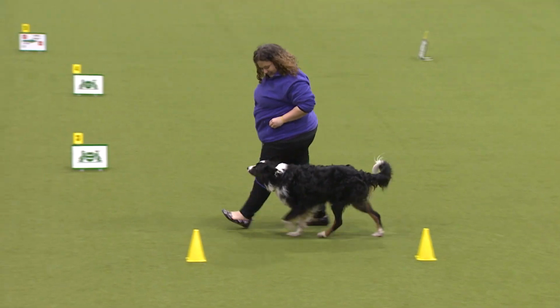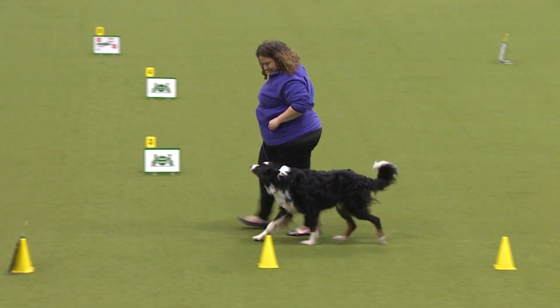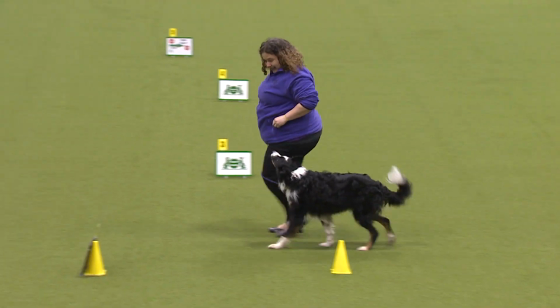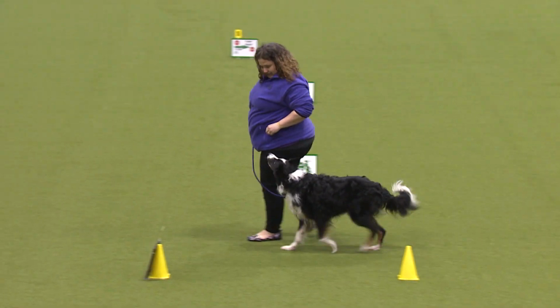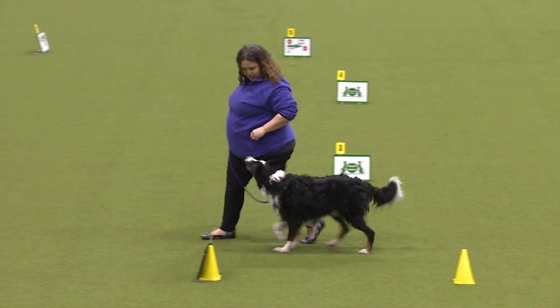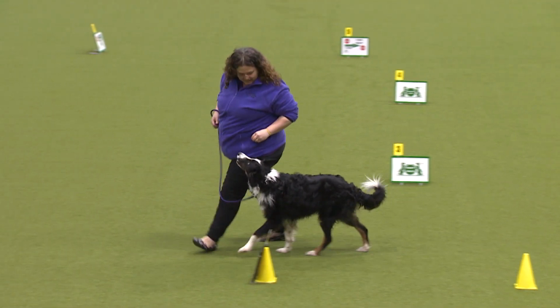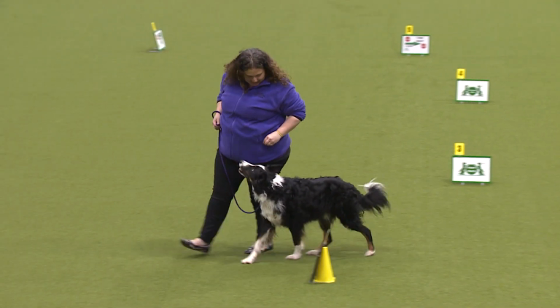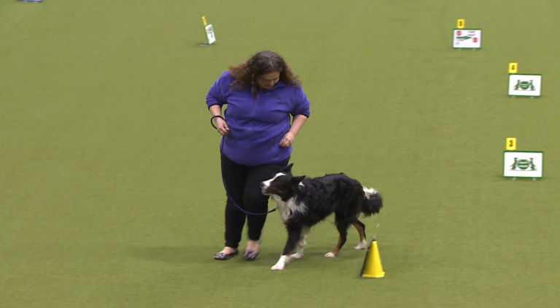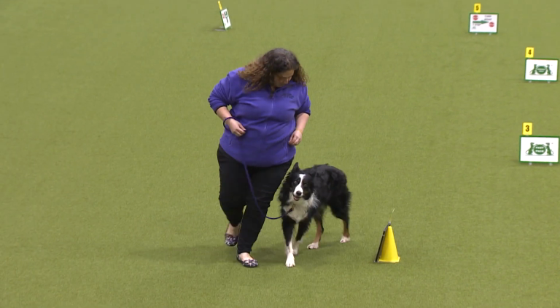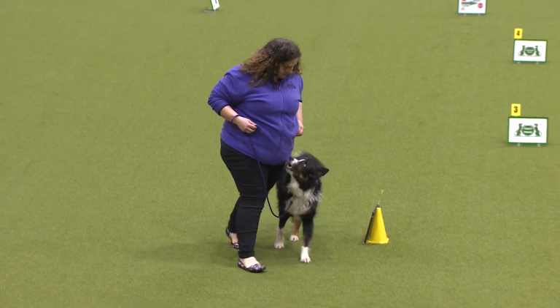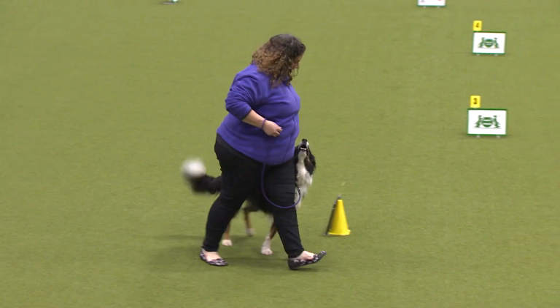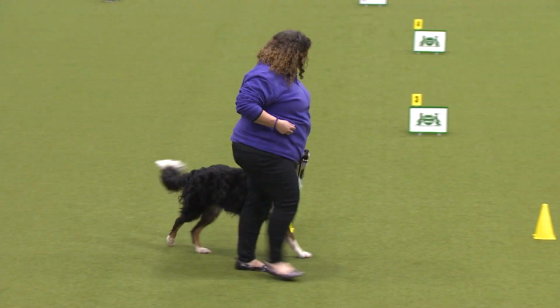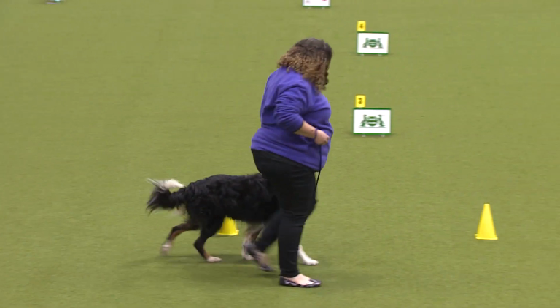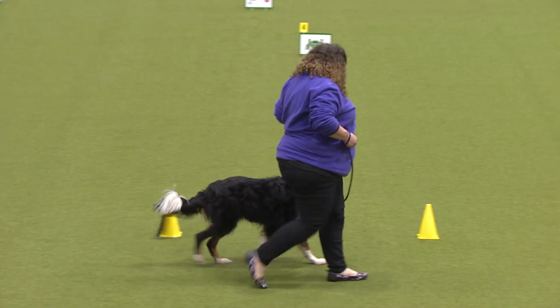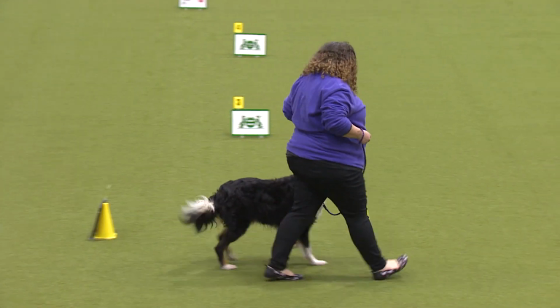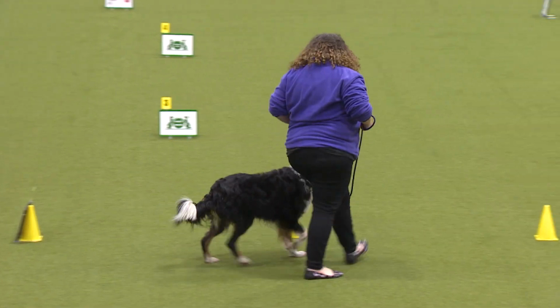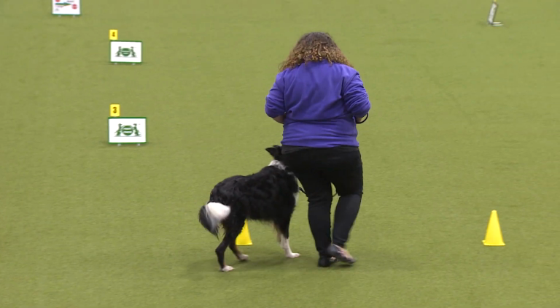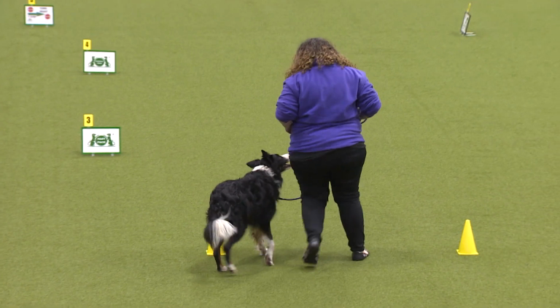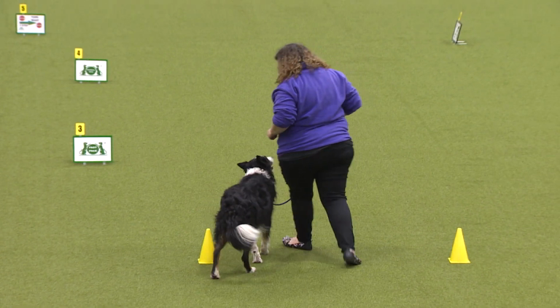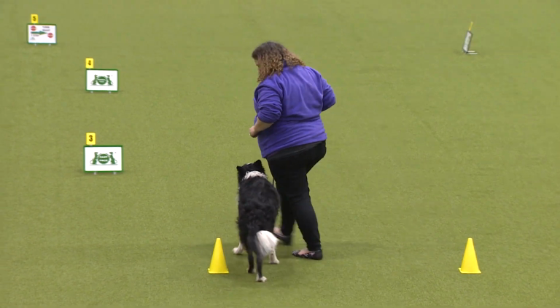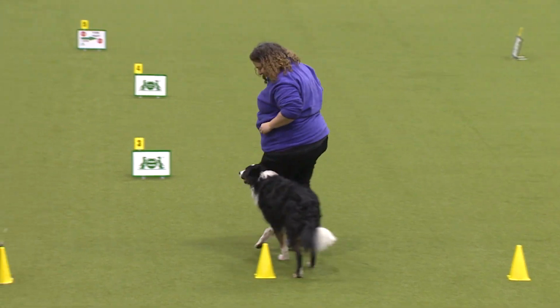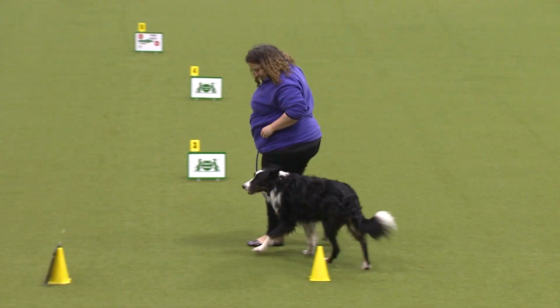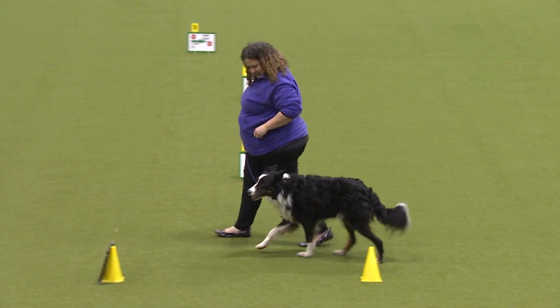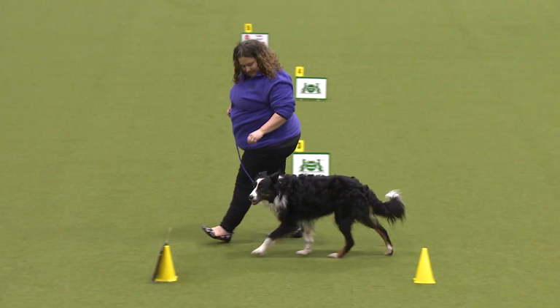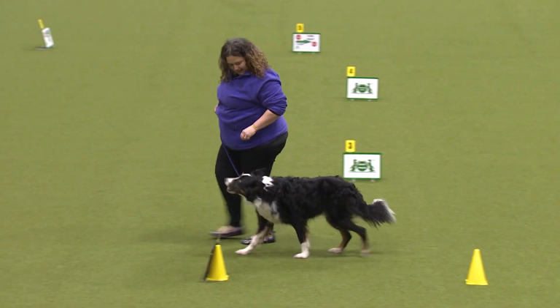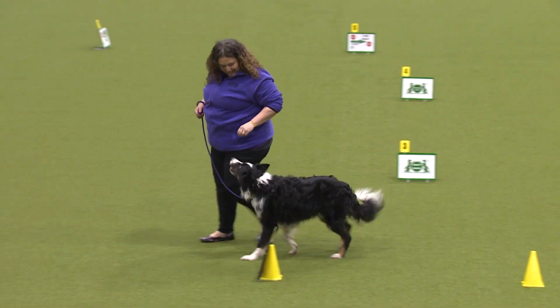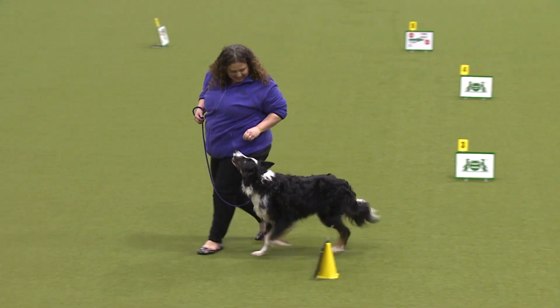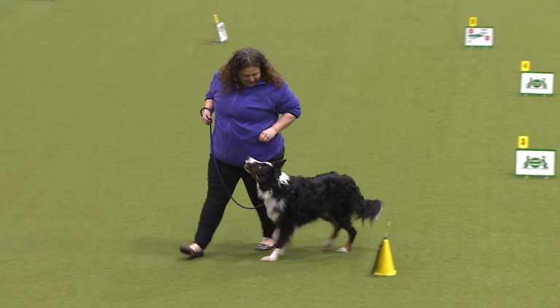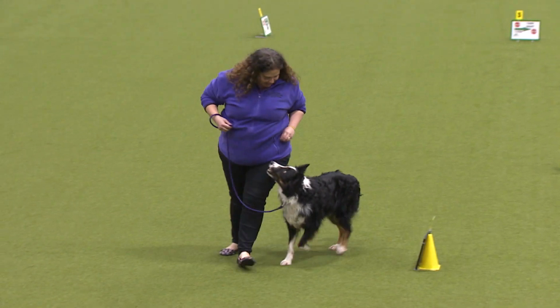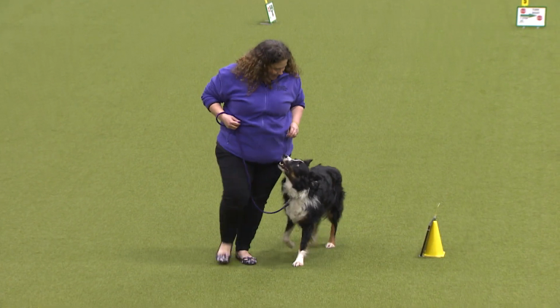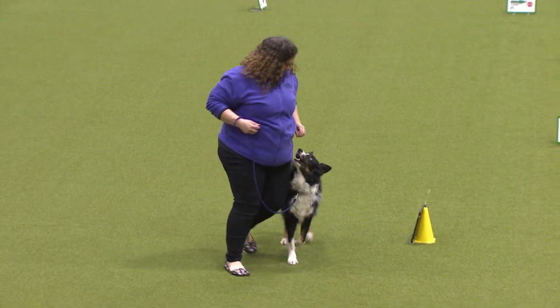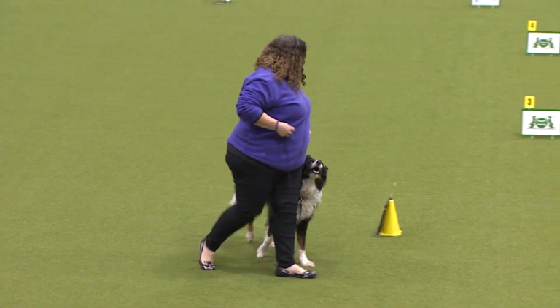Exercise number two is the spiral left. This is when the handler goes round the three cones, two cones, and then the one cone with the dog on the inside.